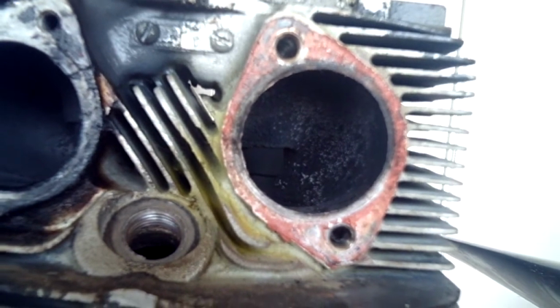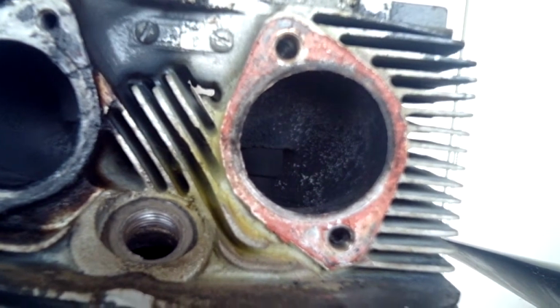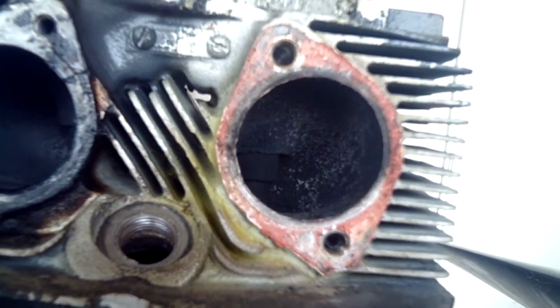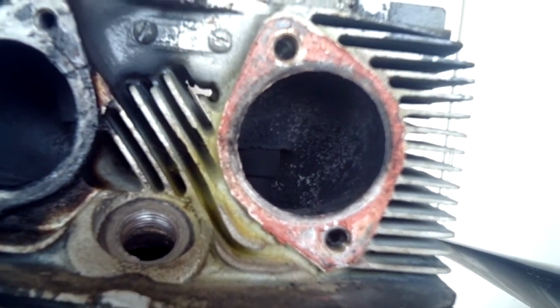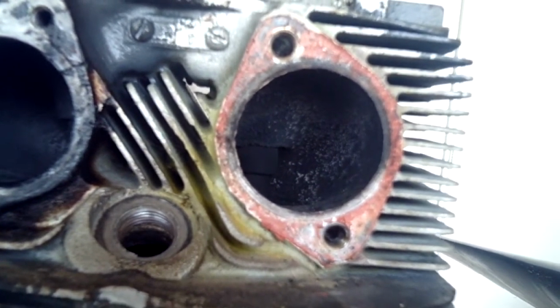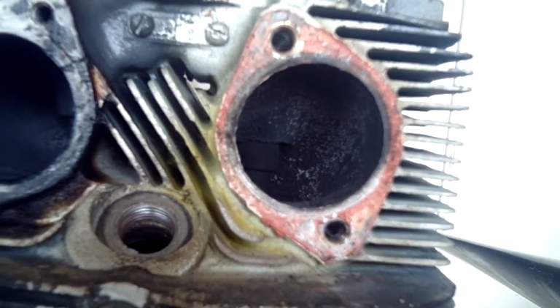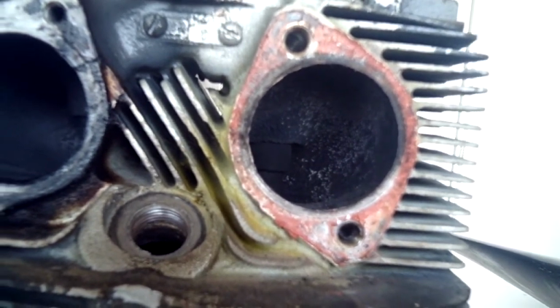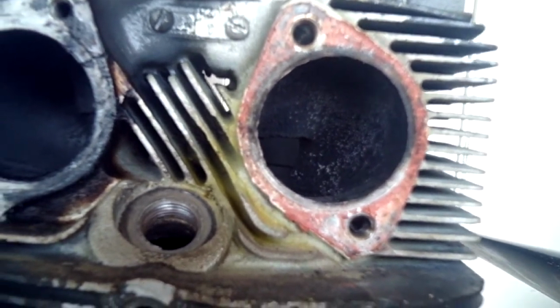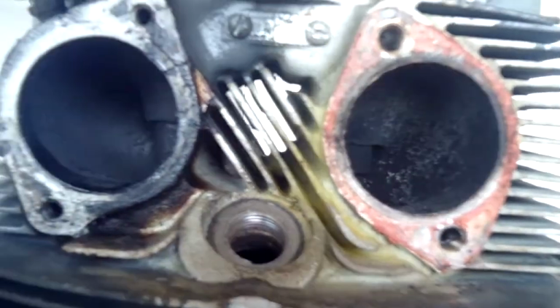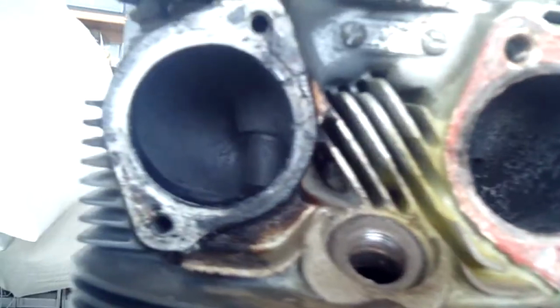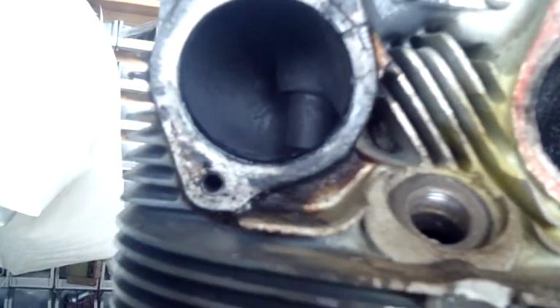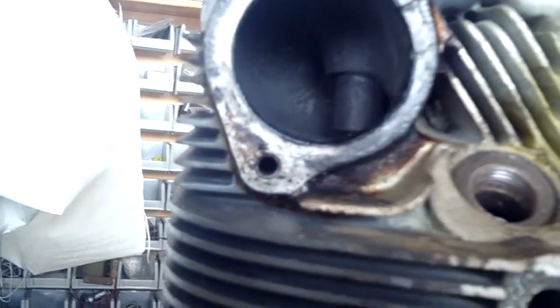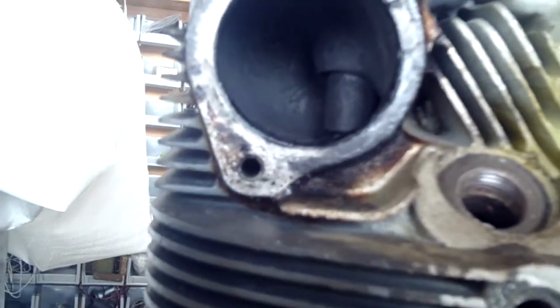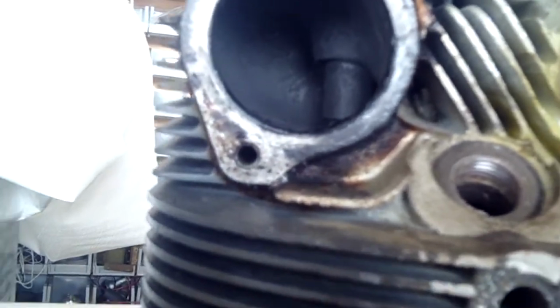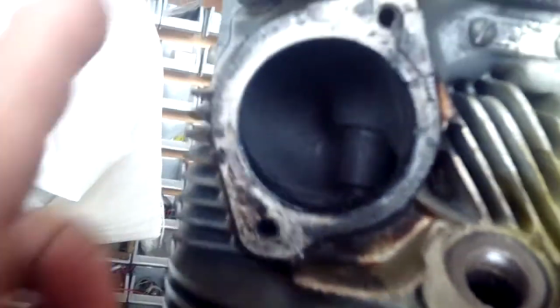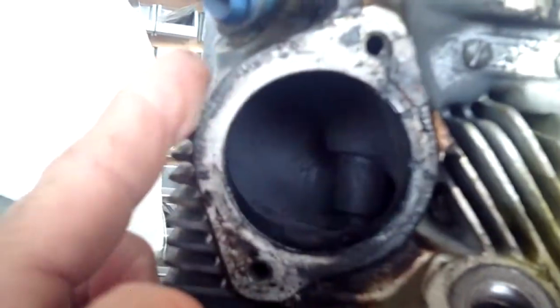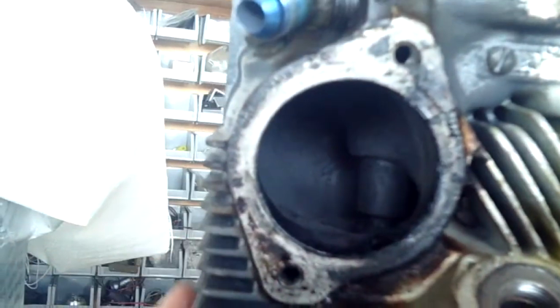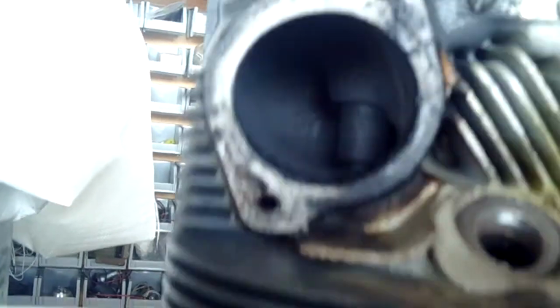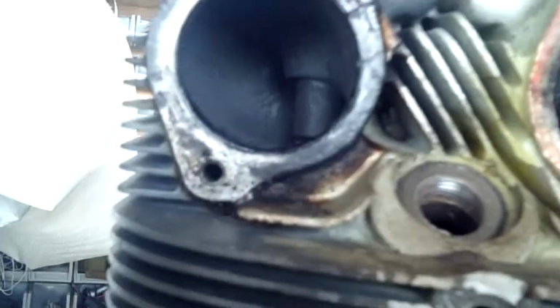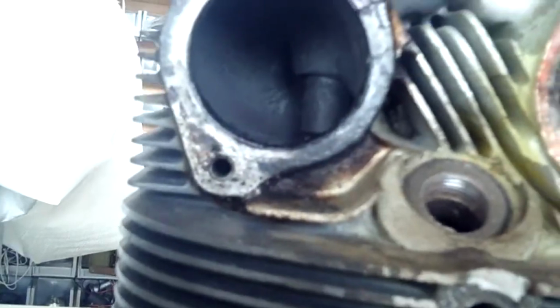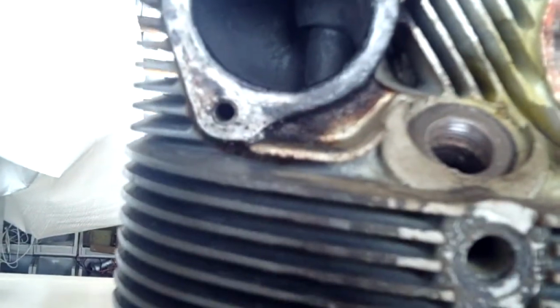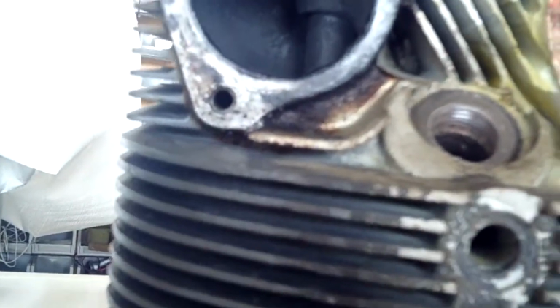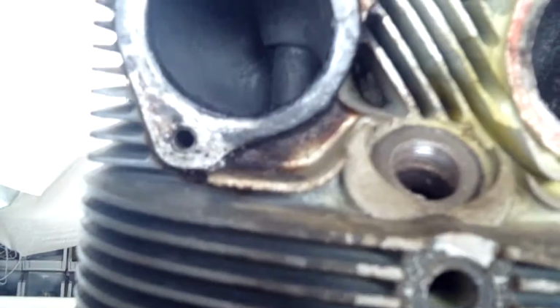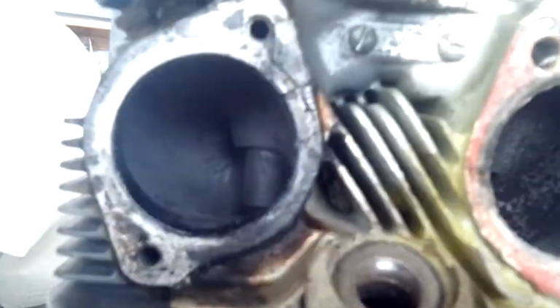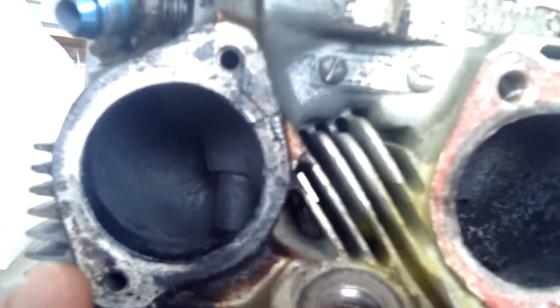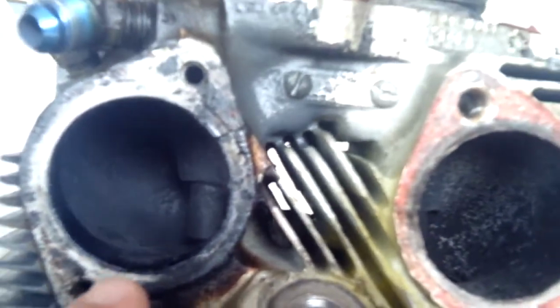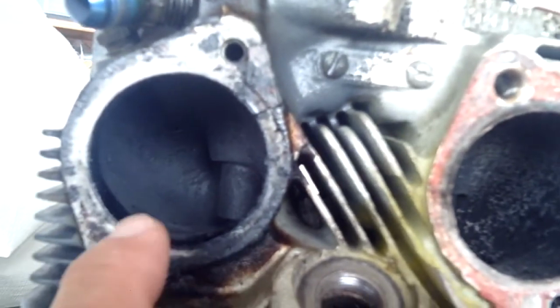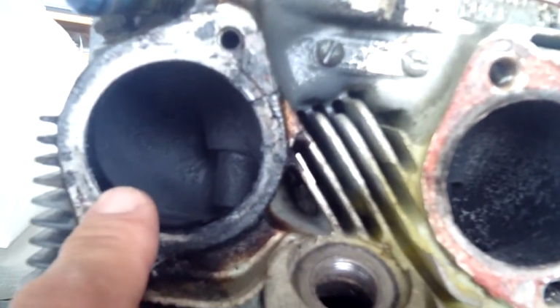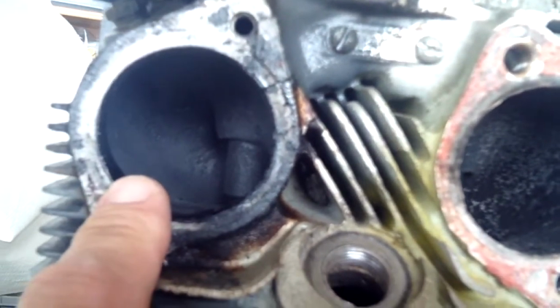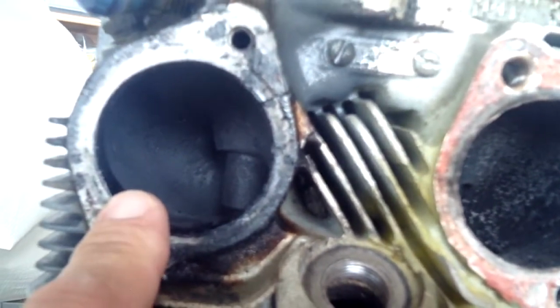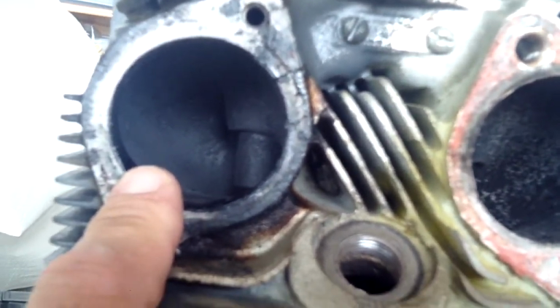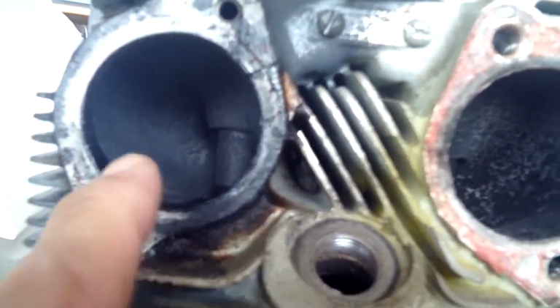We're going to look this morning at the cooling fins on a cylinder. You'll notice that on the intake side, there's not a whole lot of cooling fins, and if you think about it, you really don't need it because cool air and cooling fuel are sucked in on every stroke.